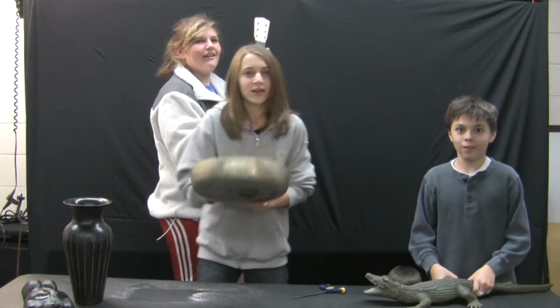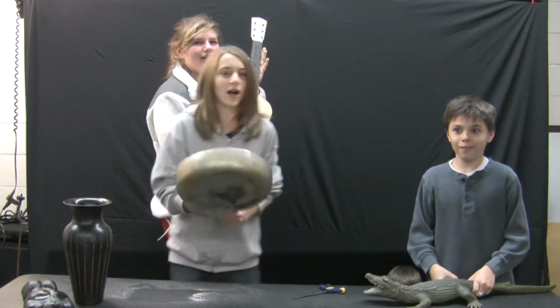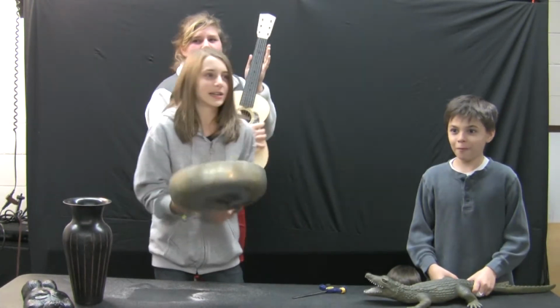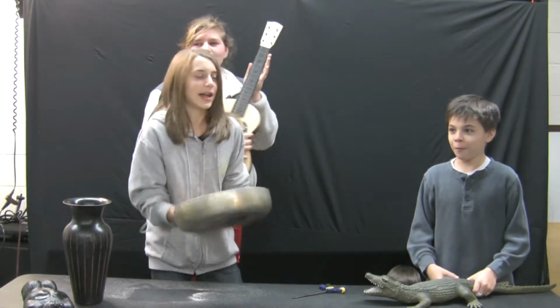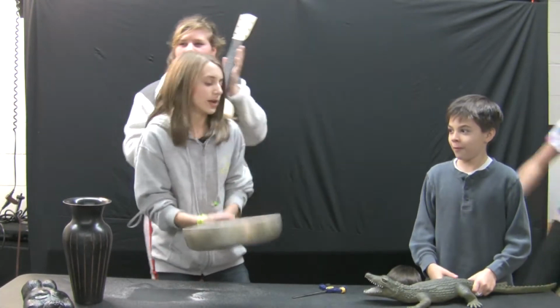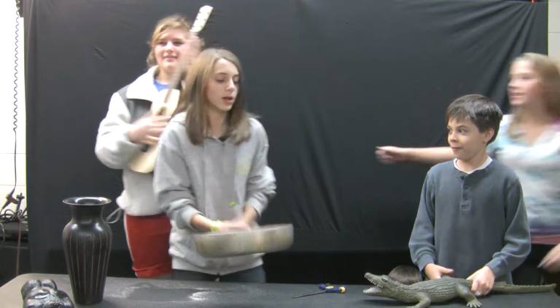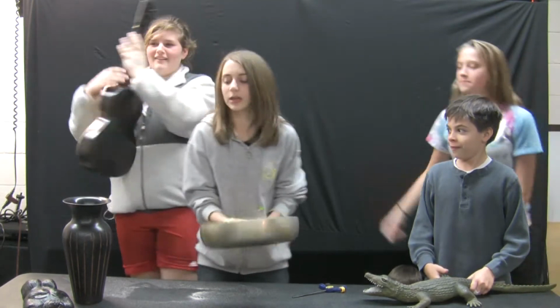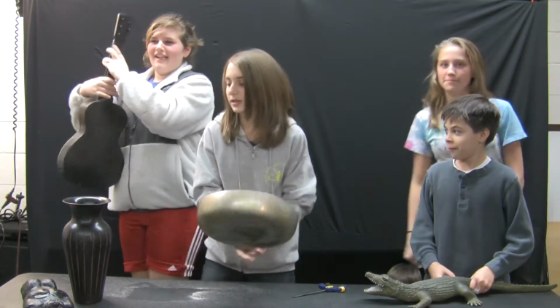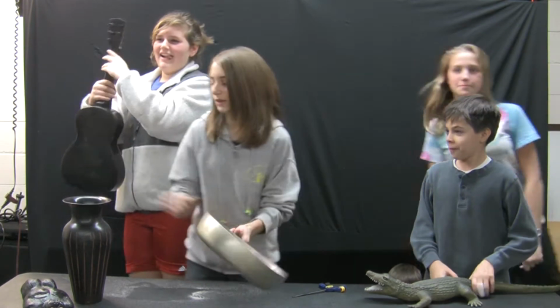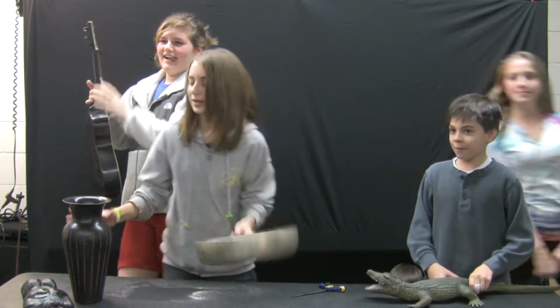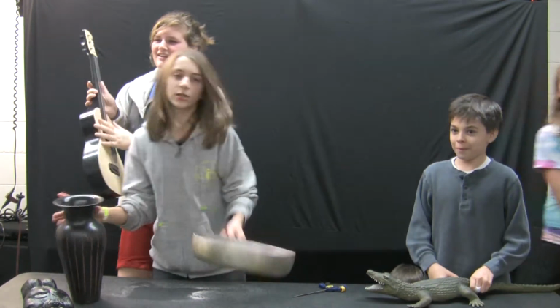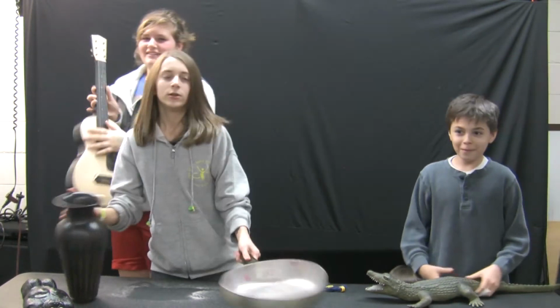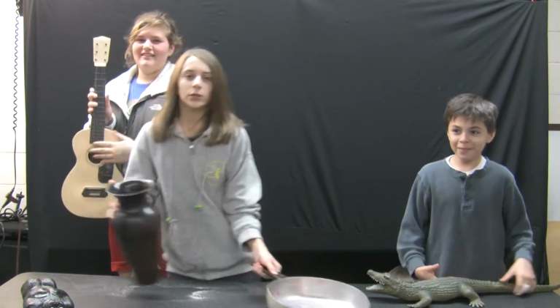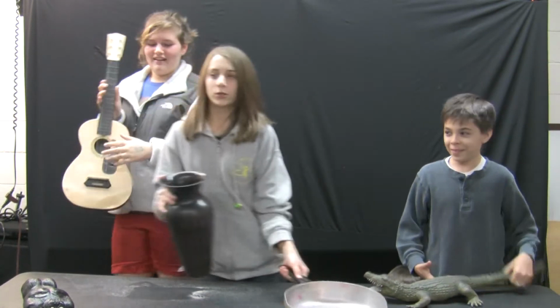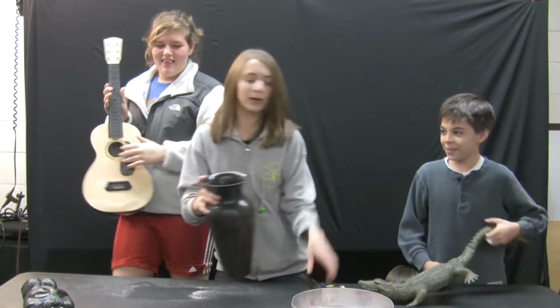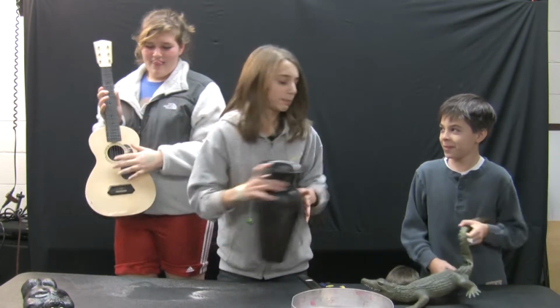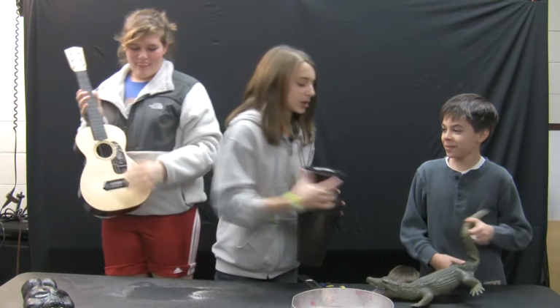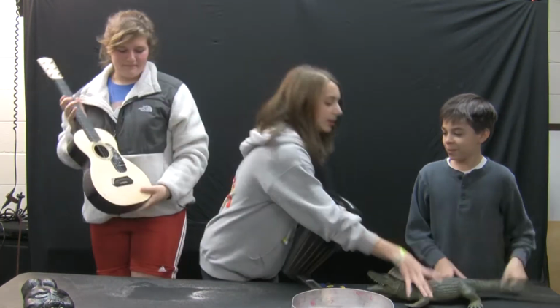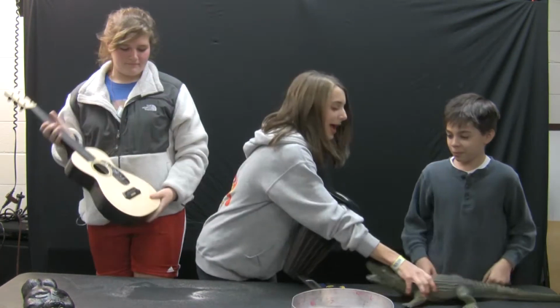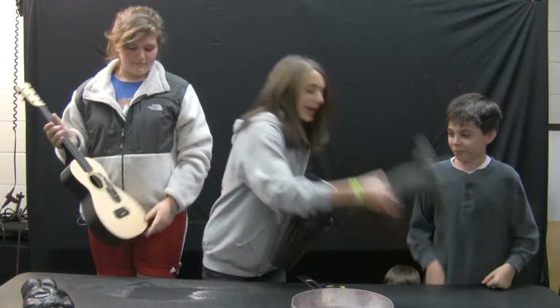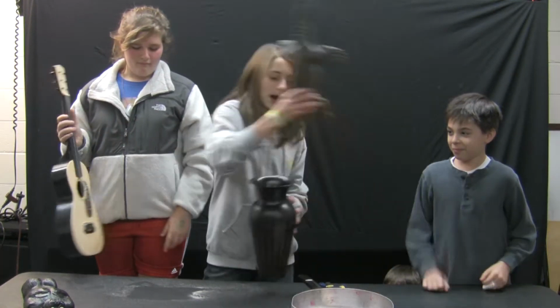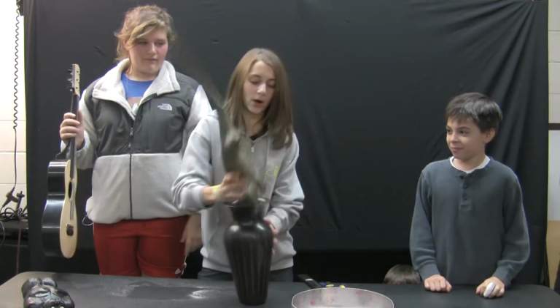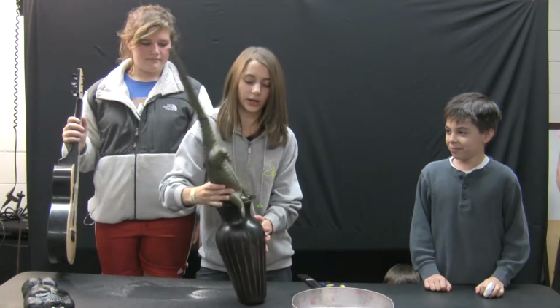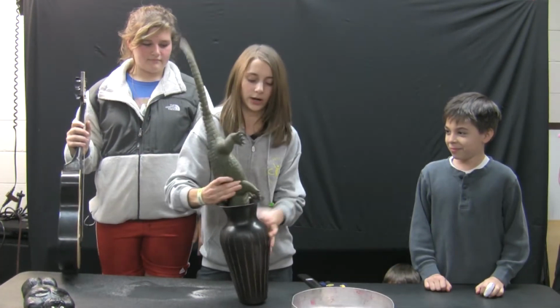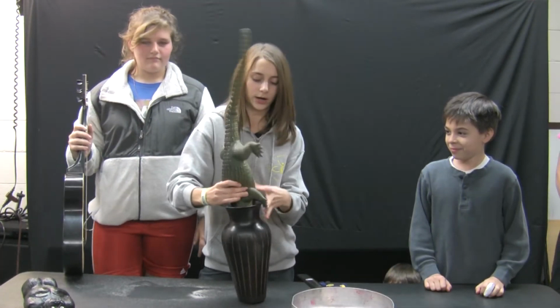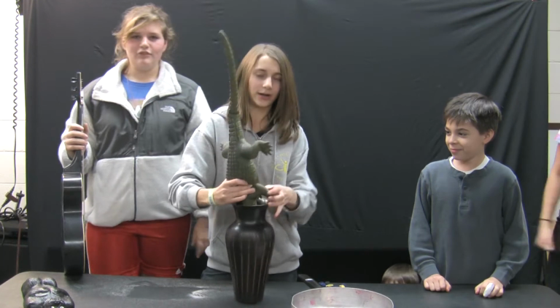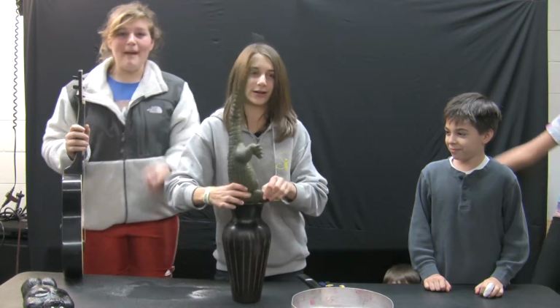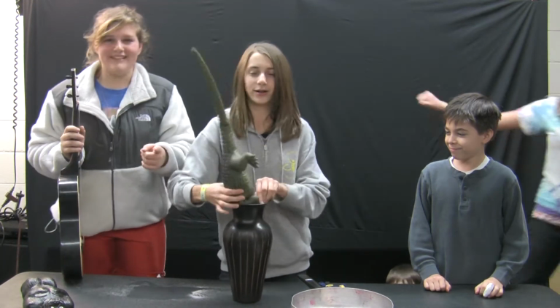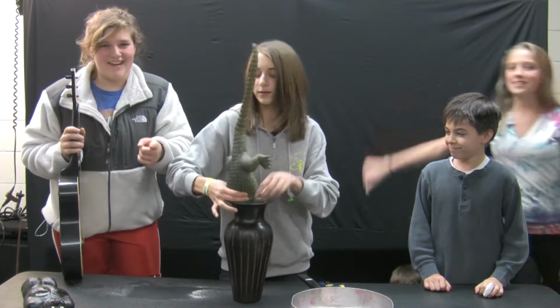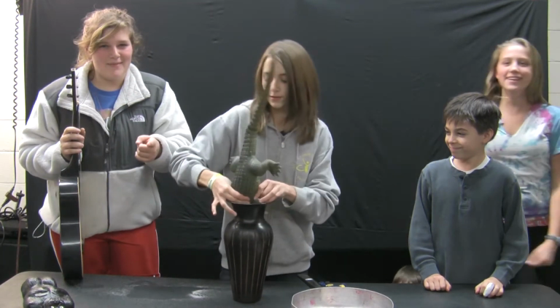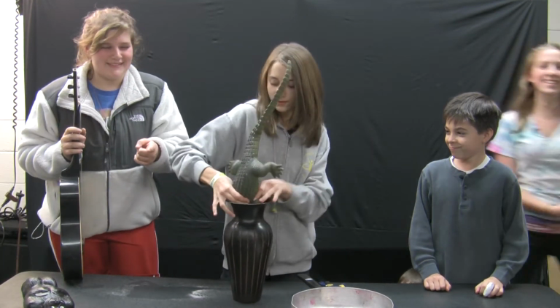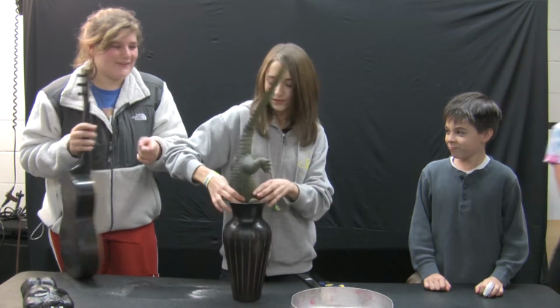Call today and you will also receive this super special alligator boiler. Remember, it's not available in stores.